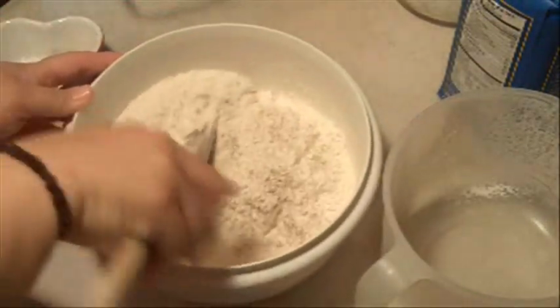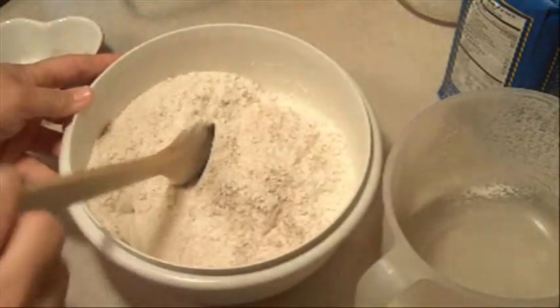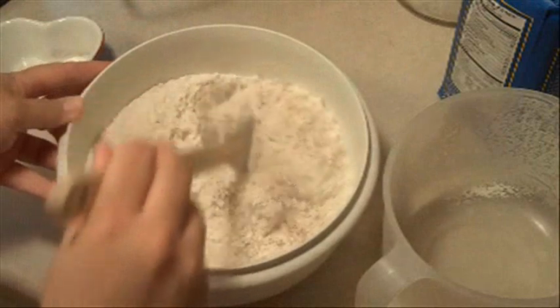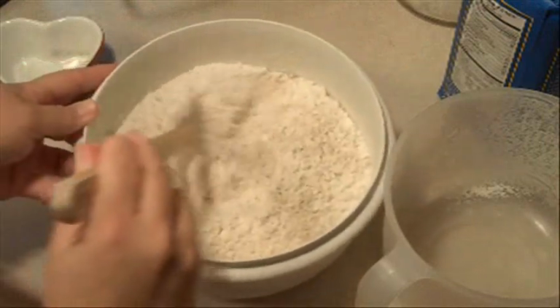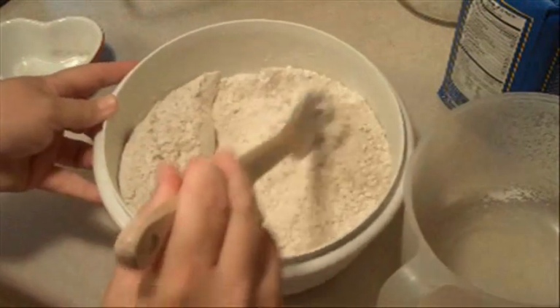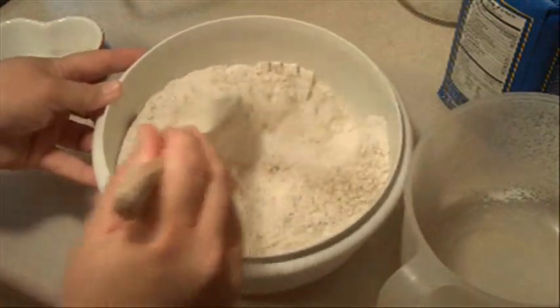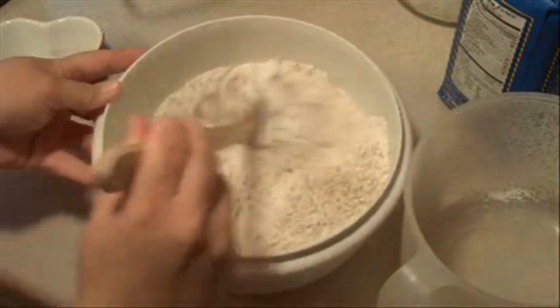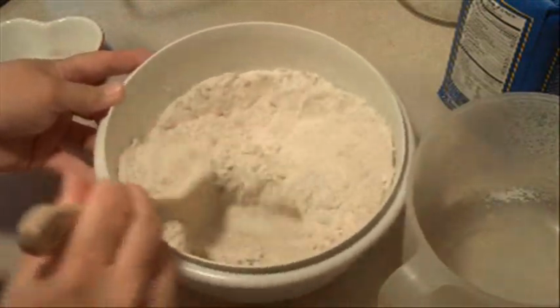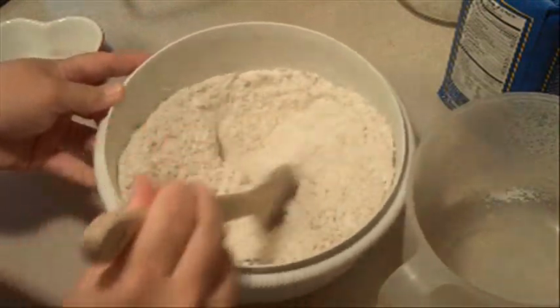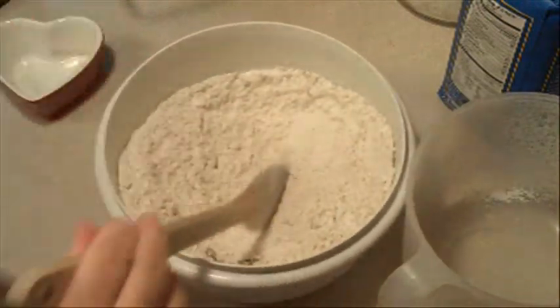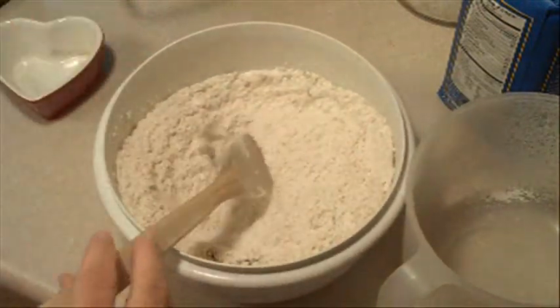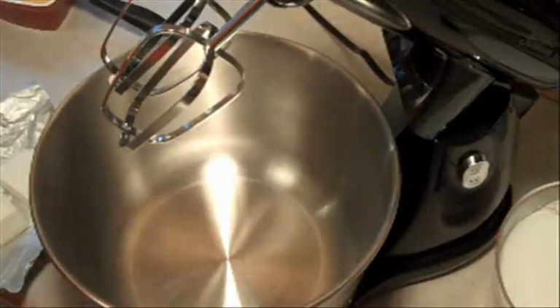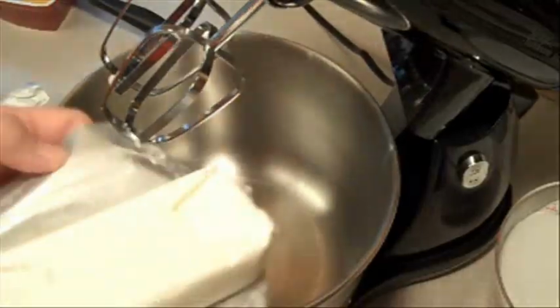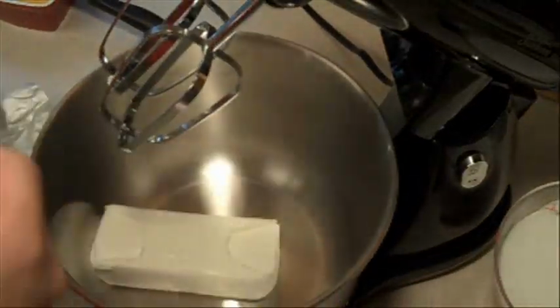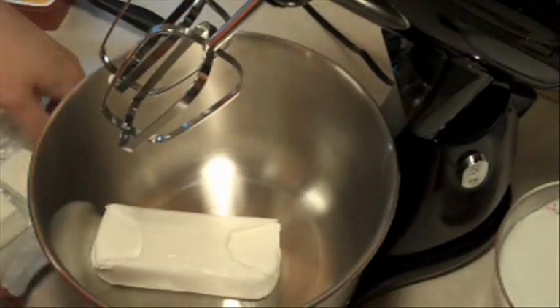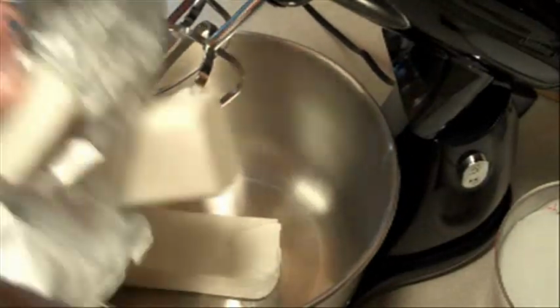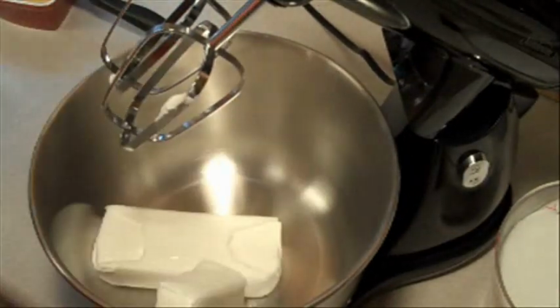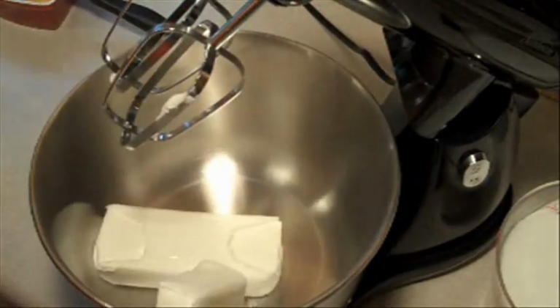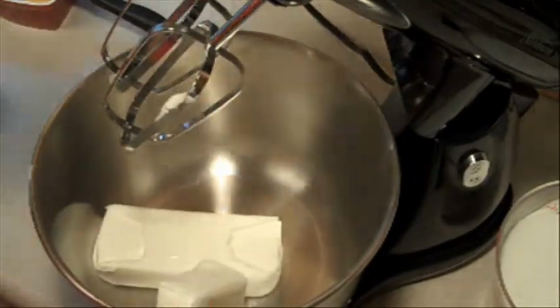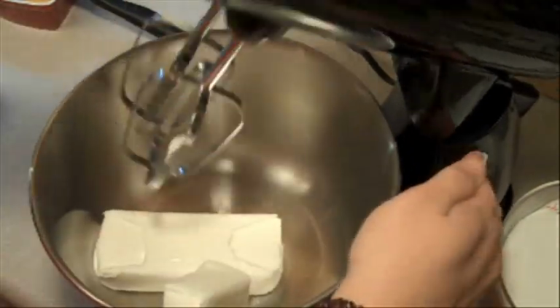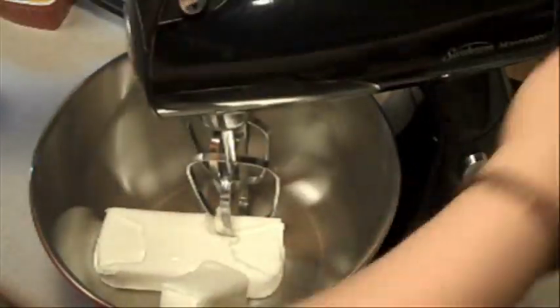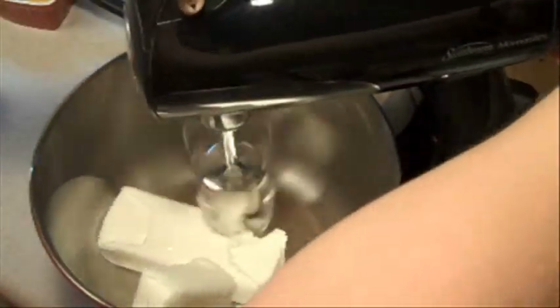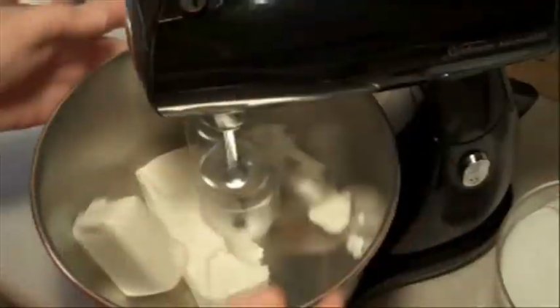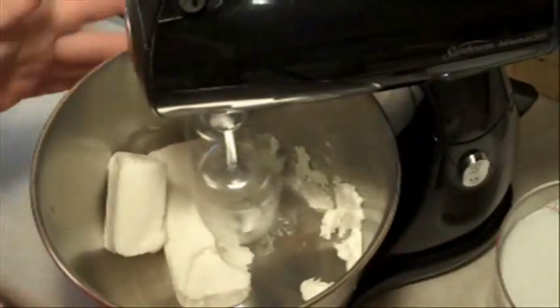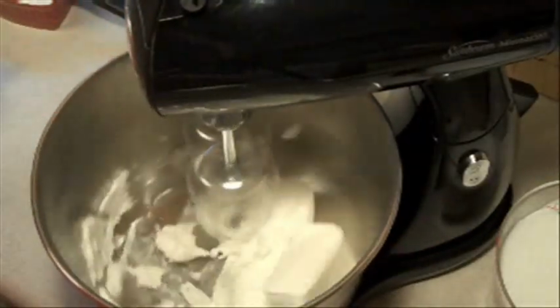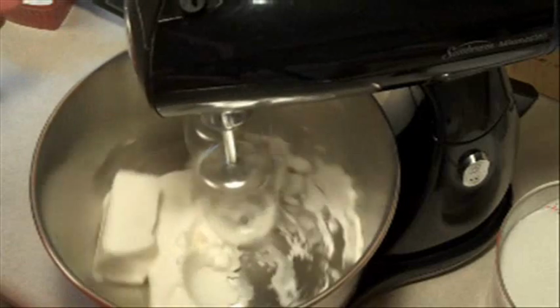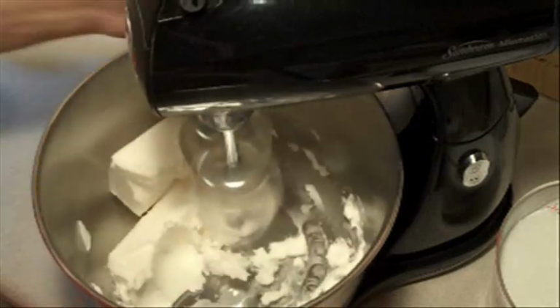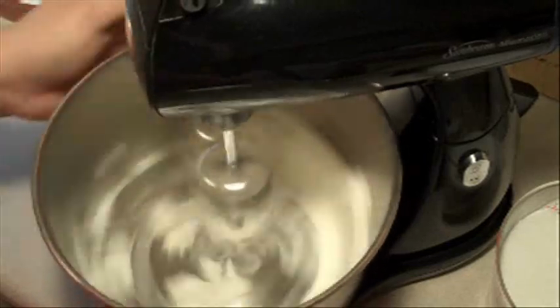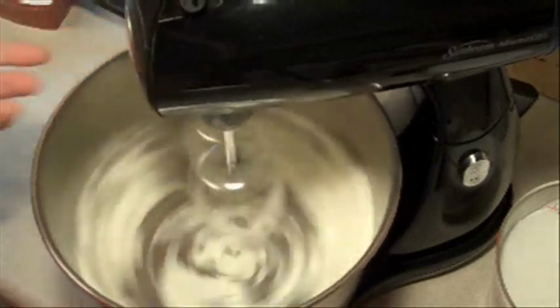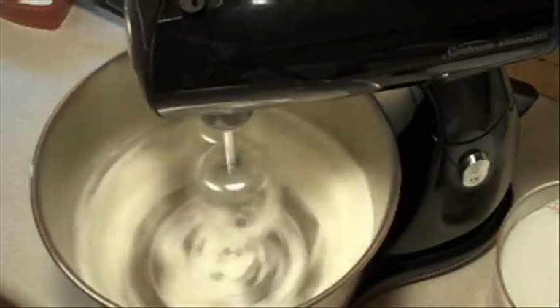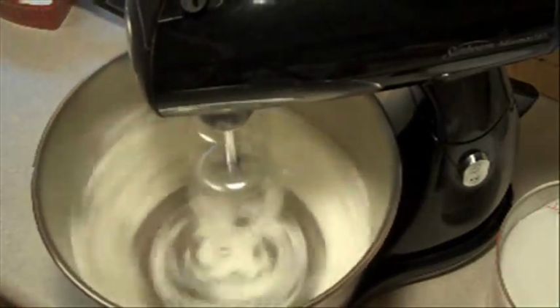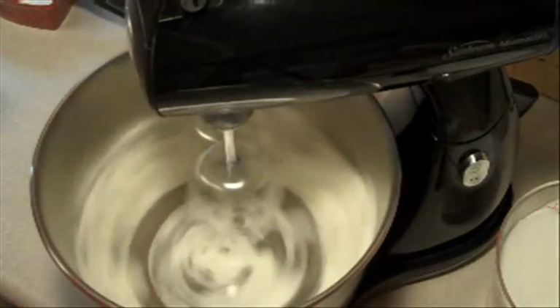We're gonna mix these all together in a bowl and then set them aside. Then in another bowl we're gonna beat one and a half cups of shortening on medium to high speed for 30 seconds.